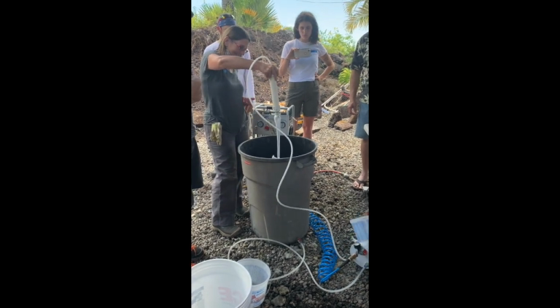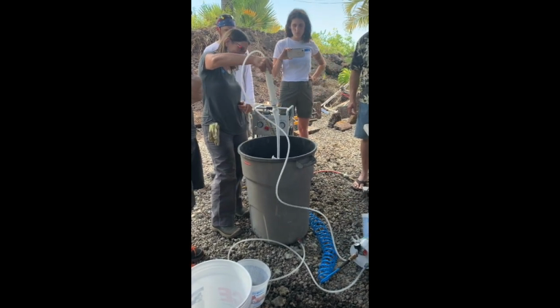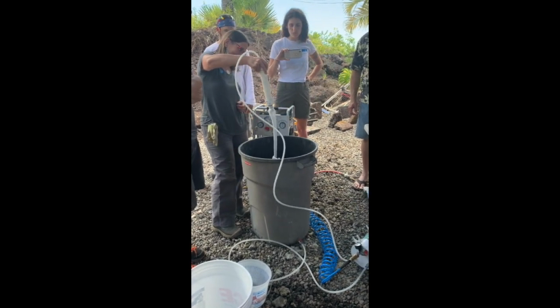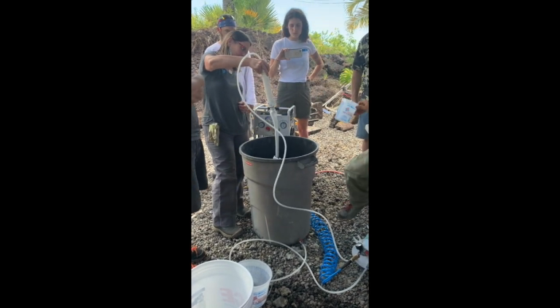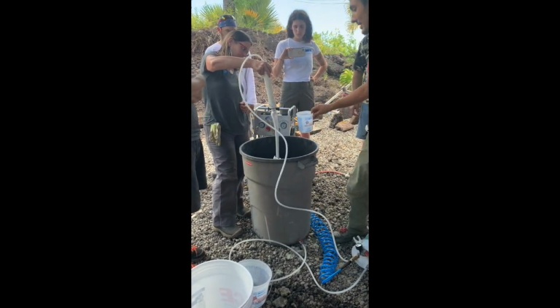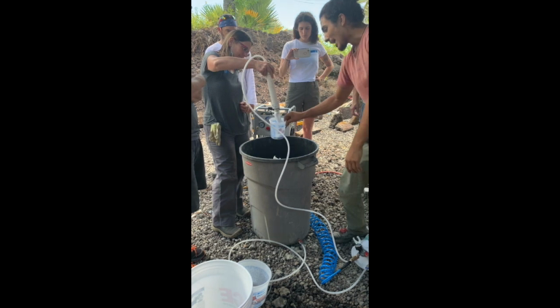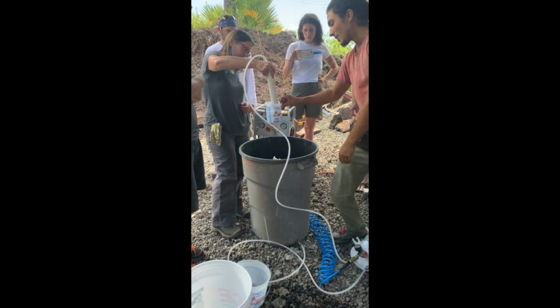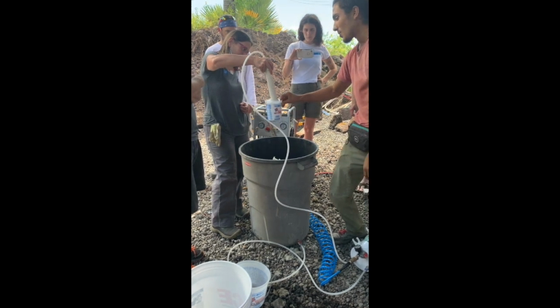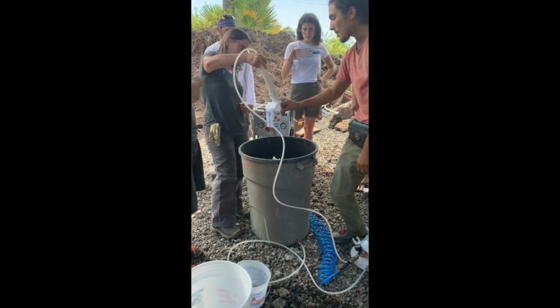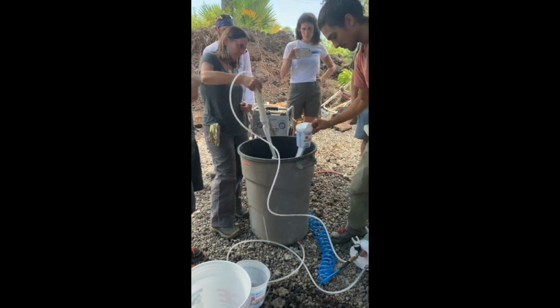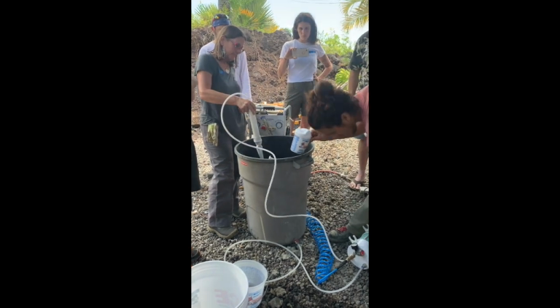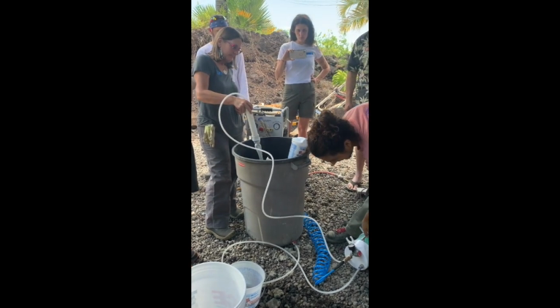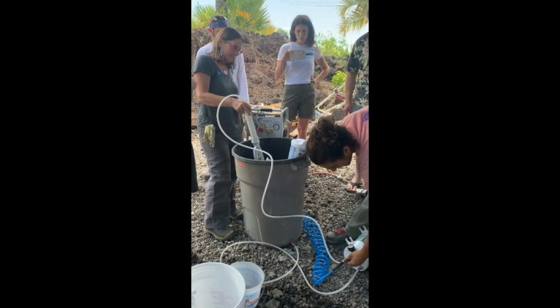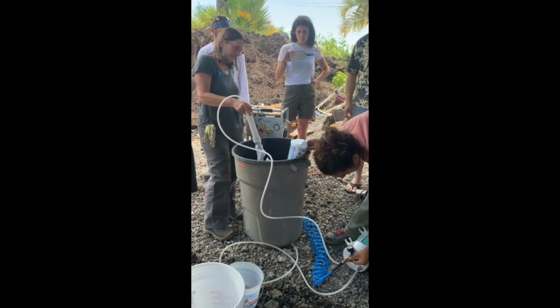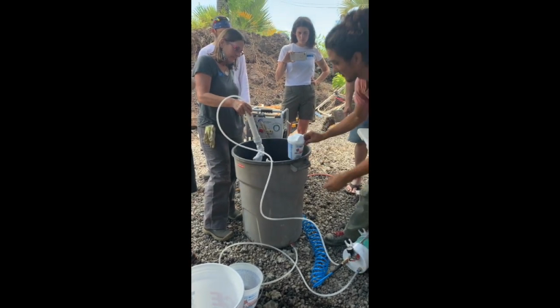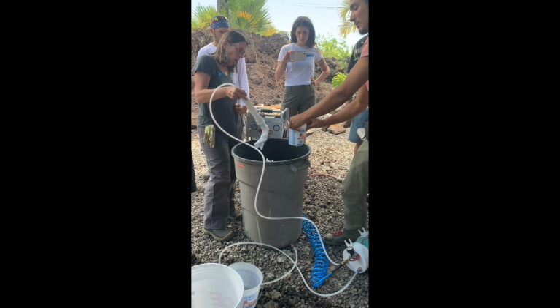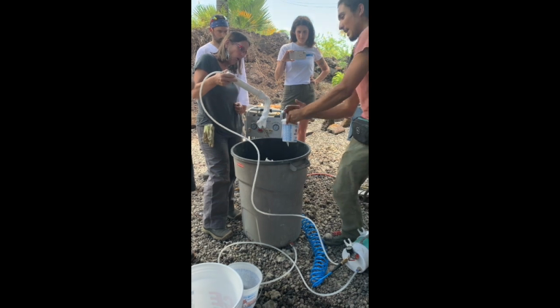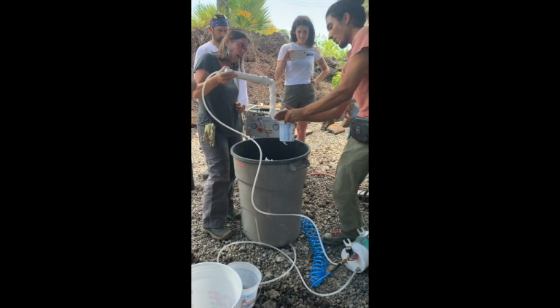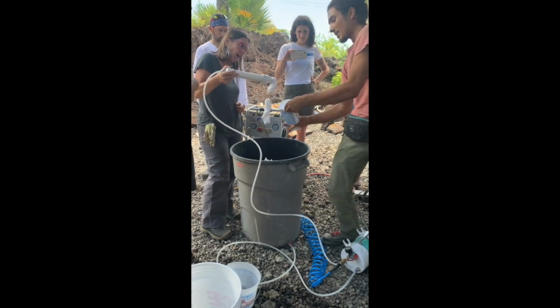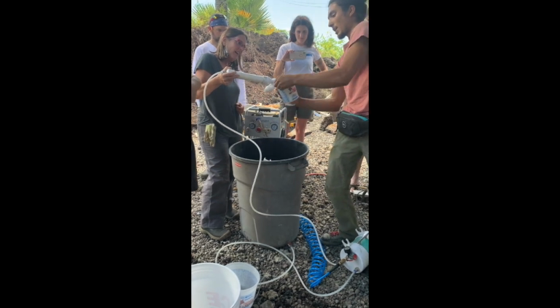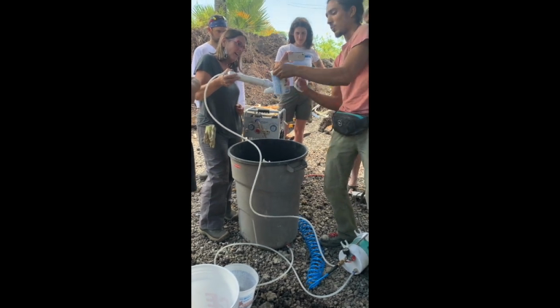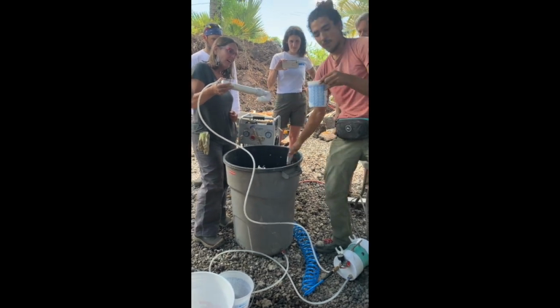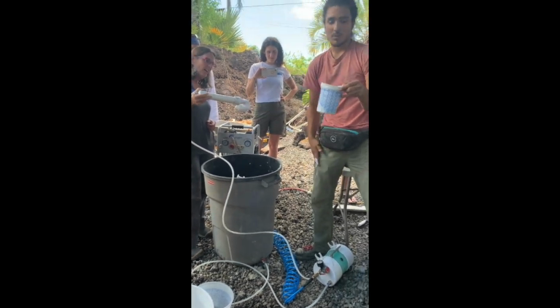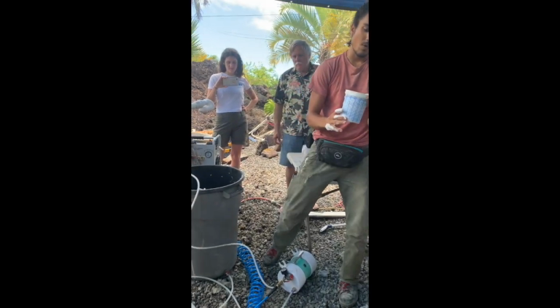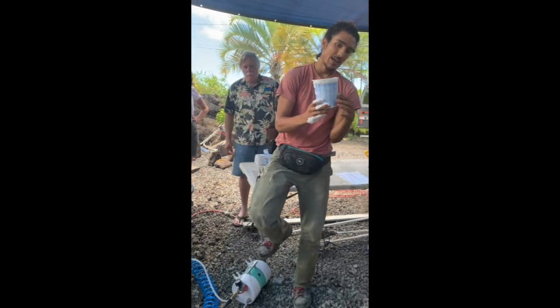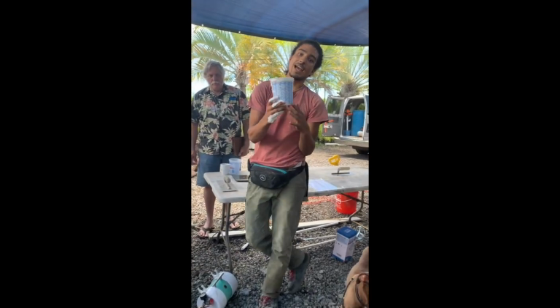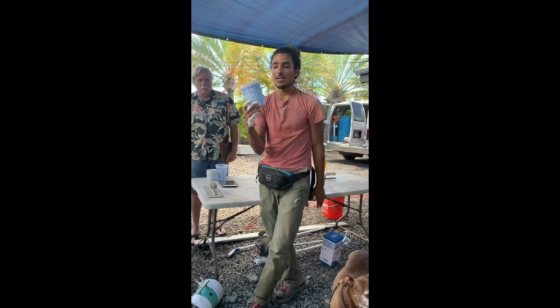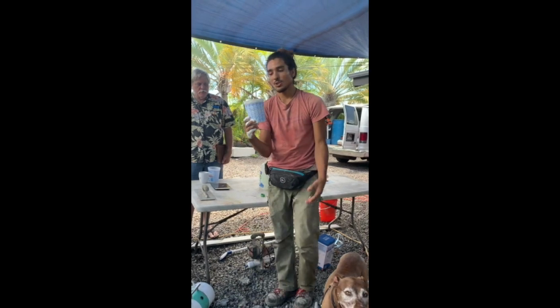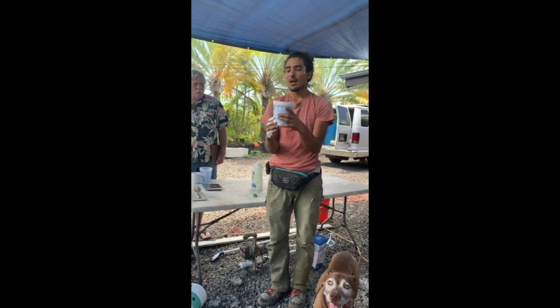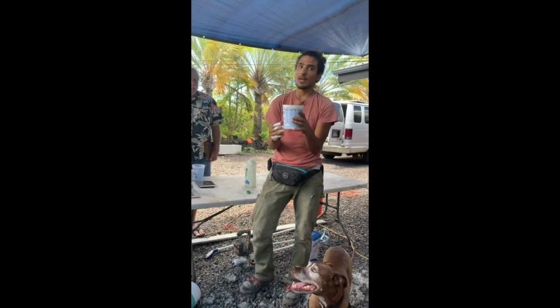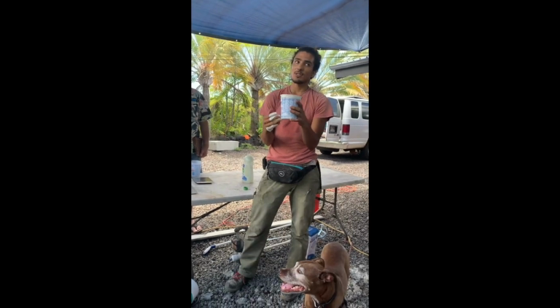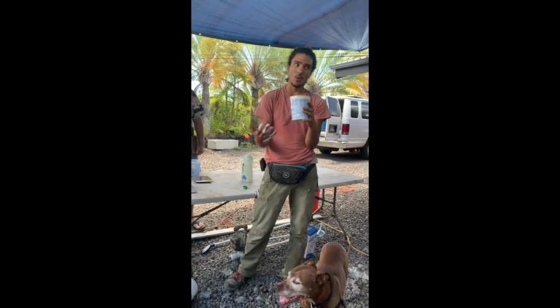And then you let it run for at least three seconds, and then you fill up your cup, and then you turn it off, and then you weigh the foam. So what we're going for when we weigh the foam is 90 to 100 grams per quart.